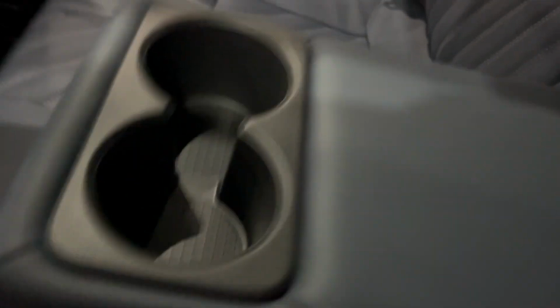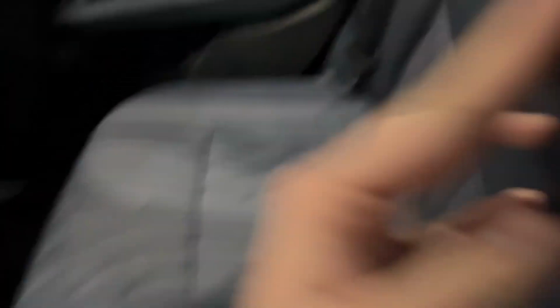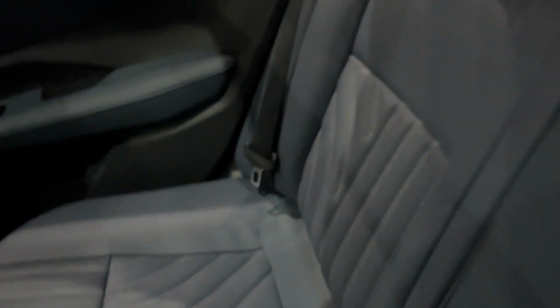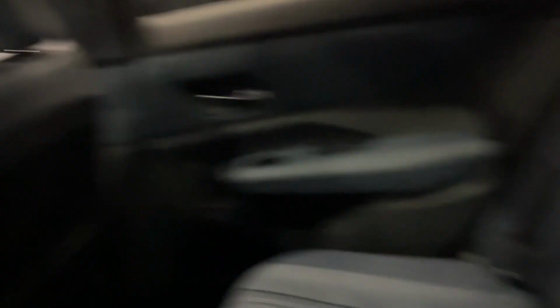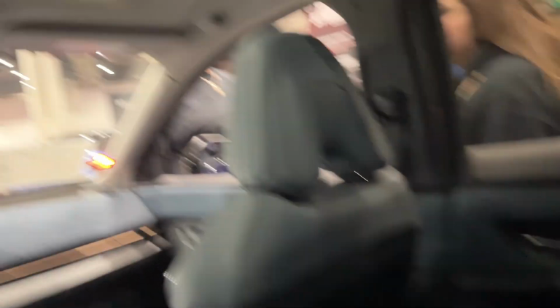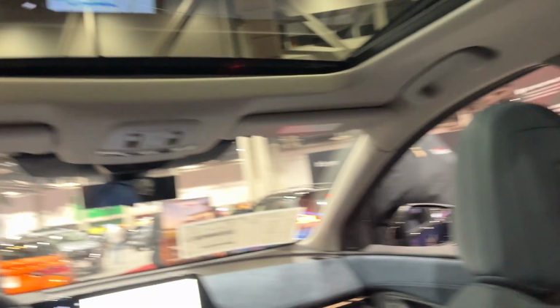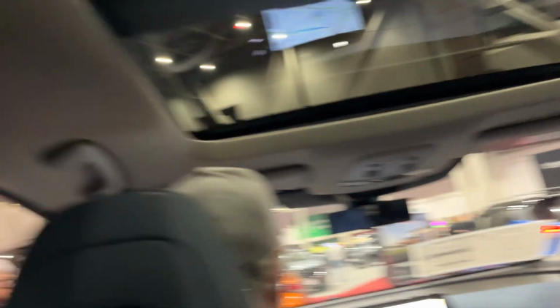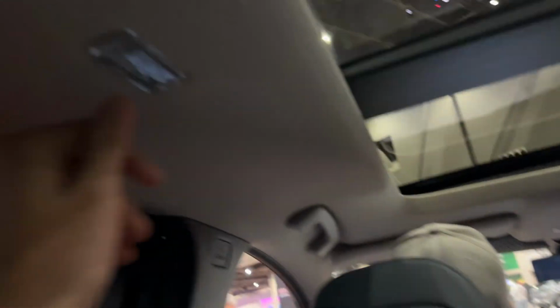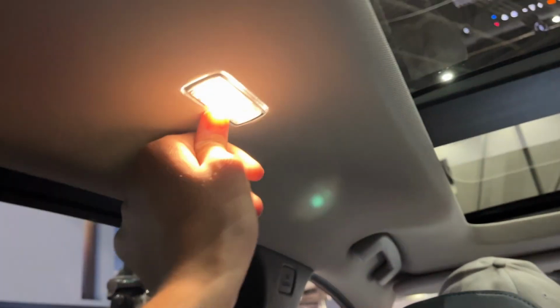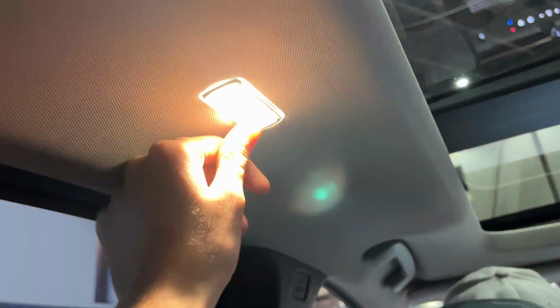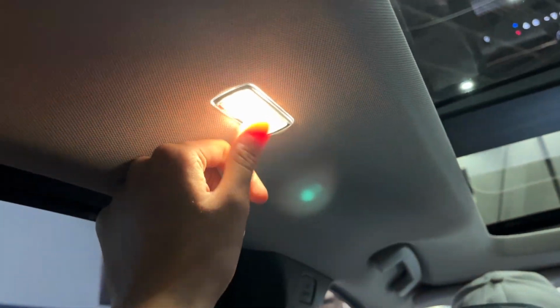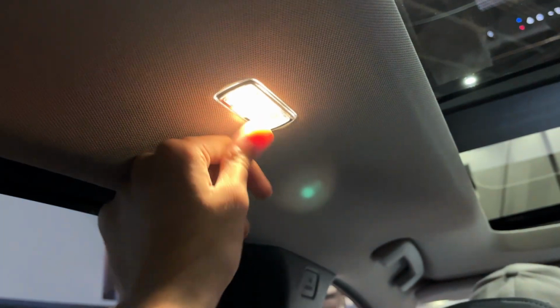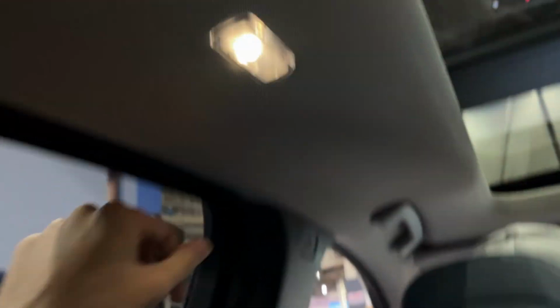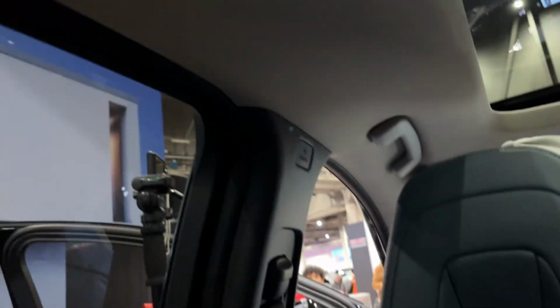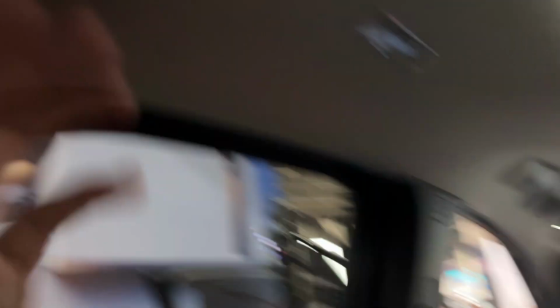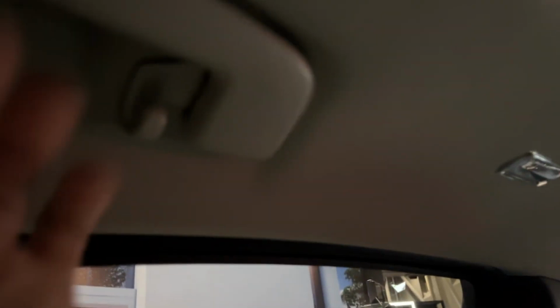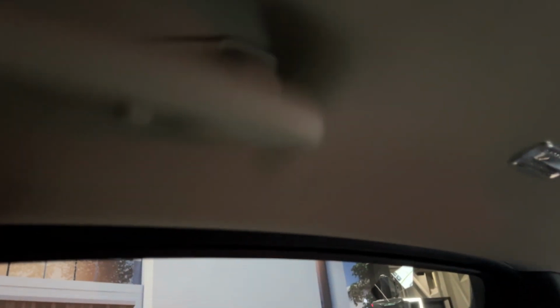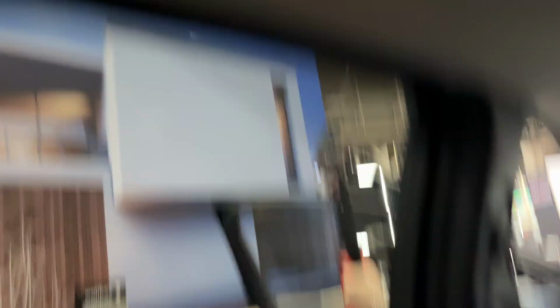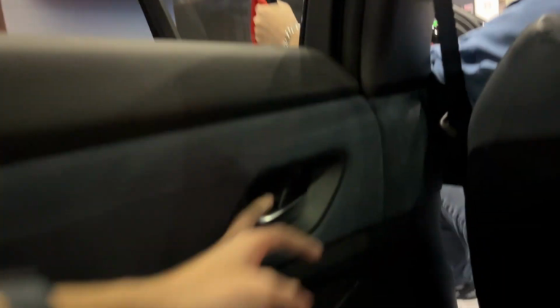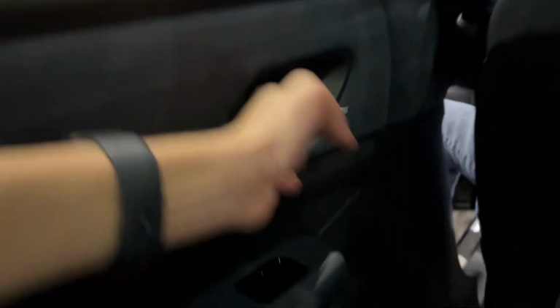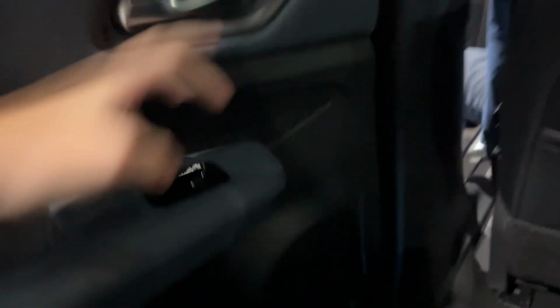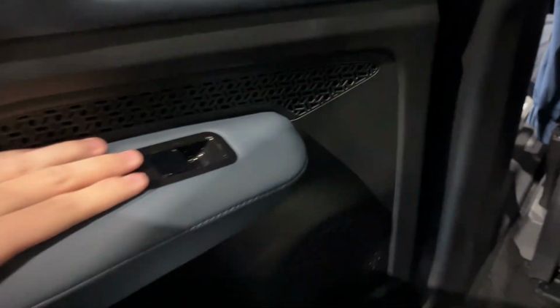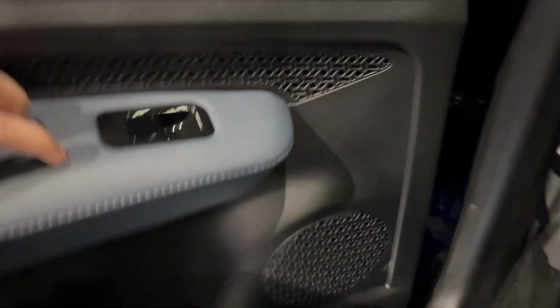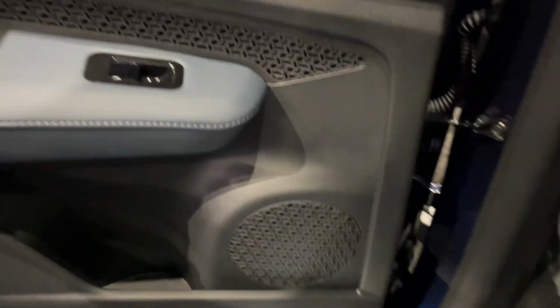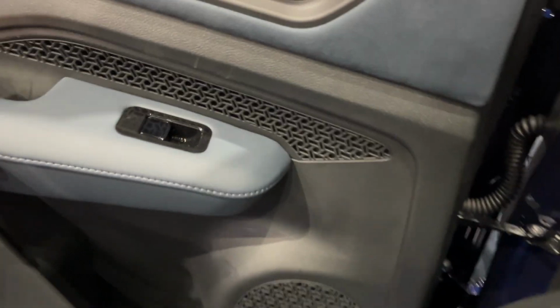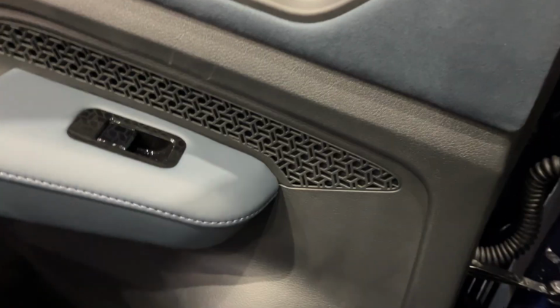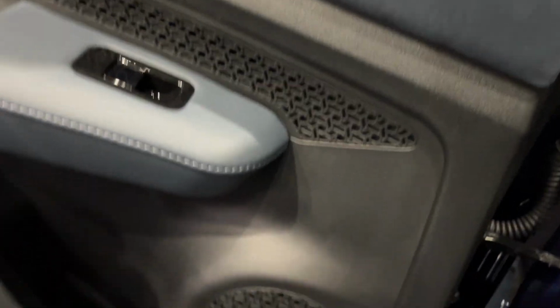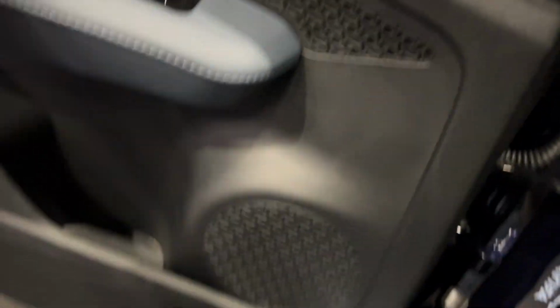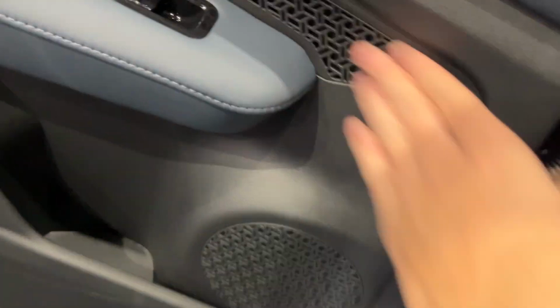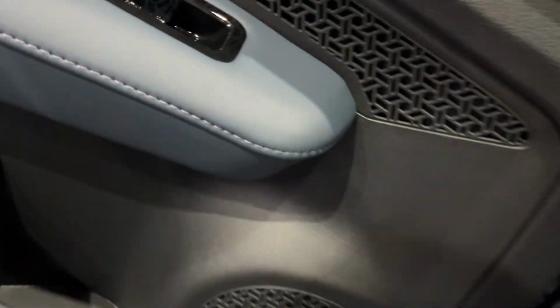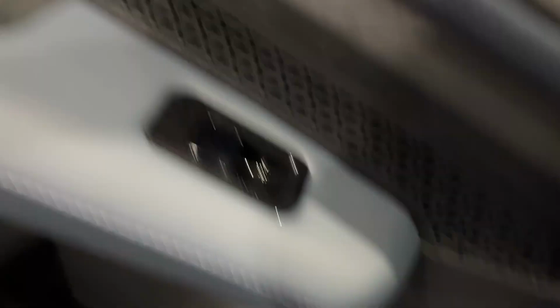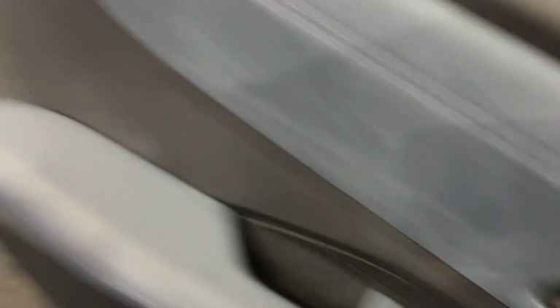There's an armrest and cup holders, interior lights, and rear power window controls. You also have more of that bronze accenting, though it's not illuminated in the back.